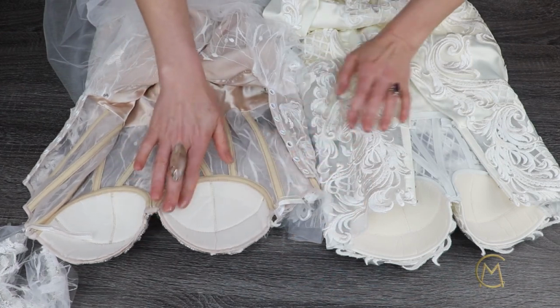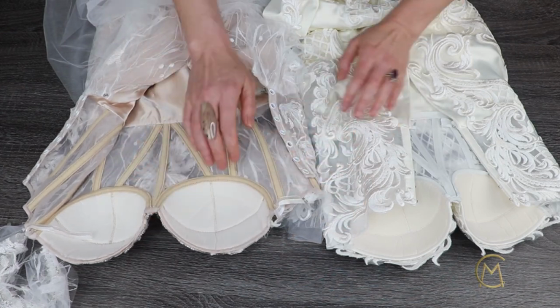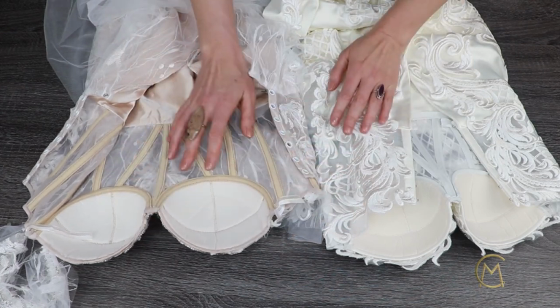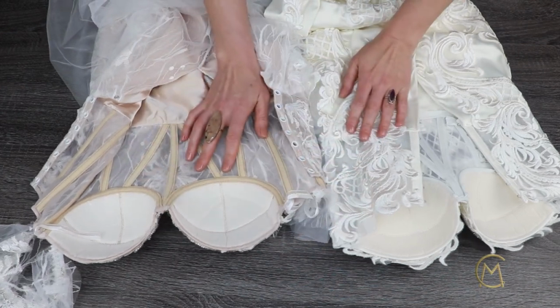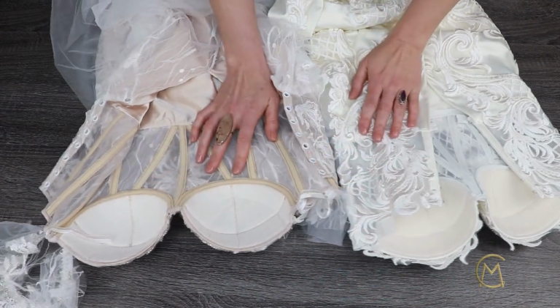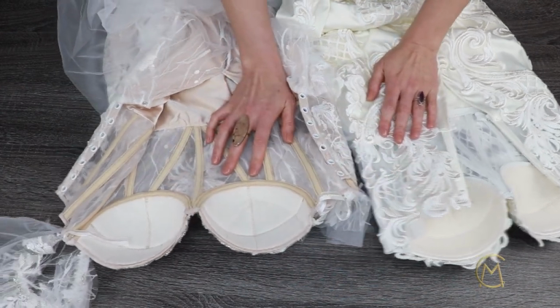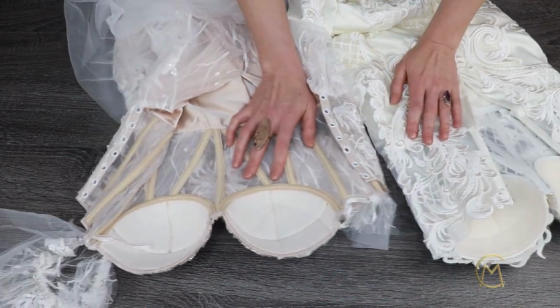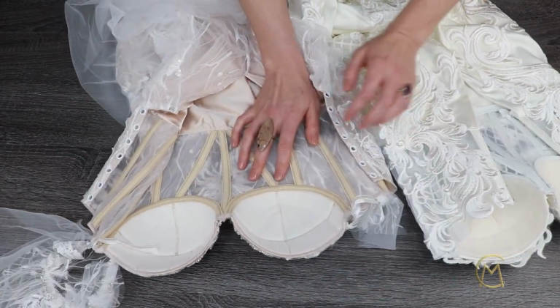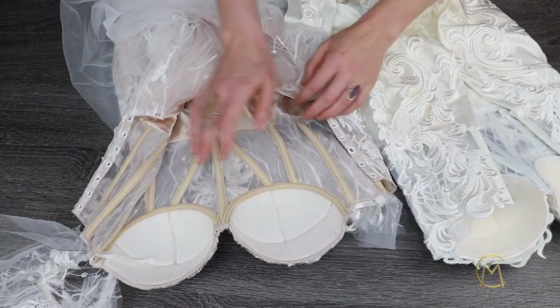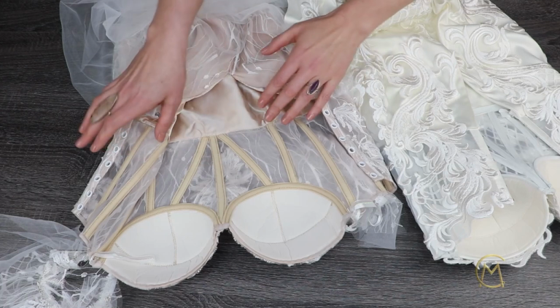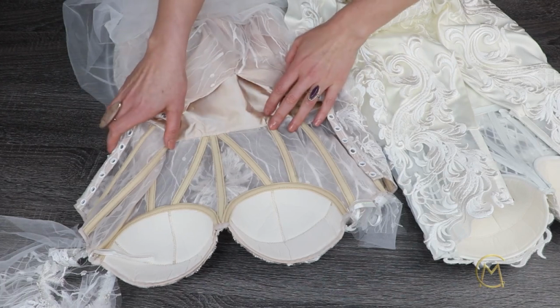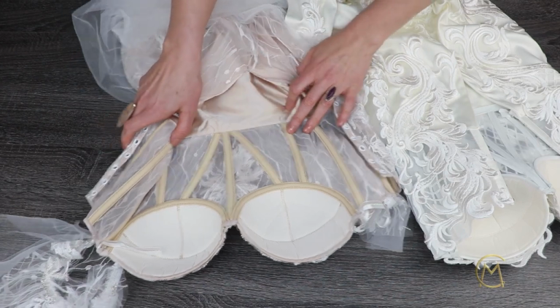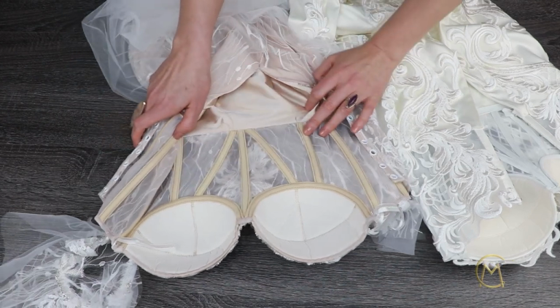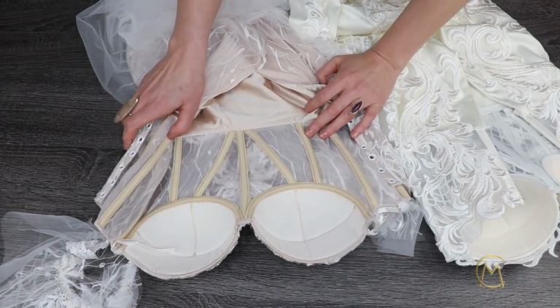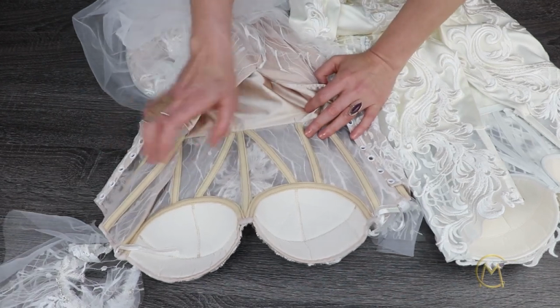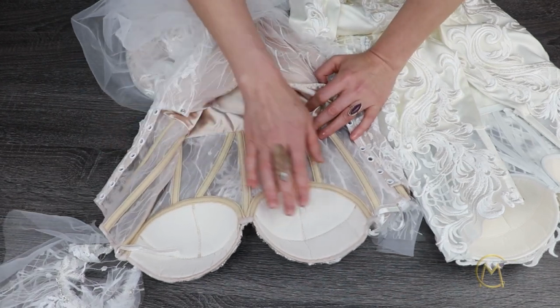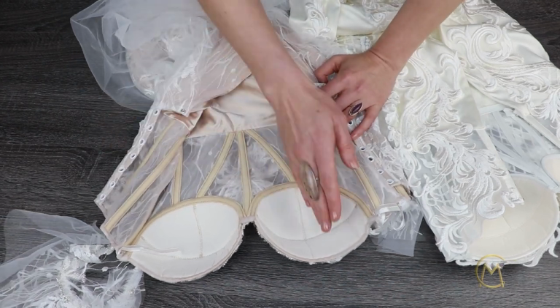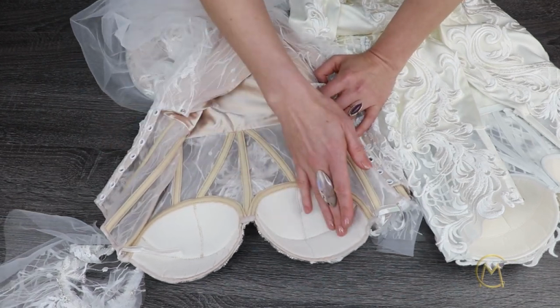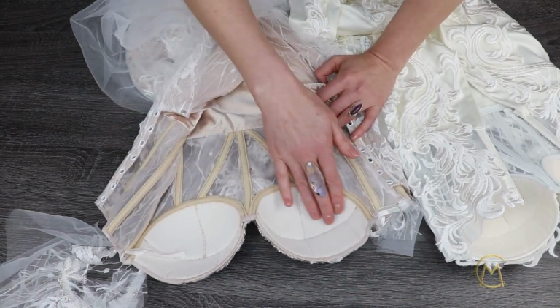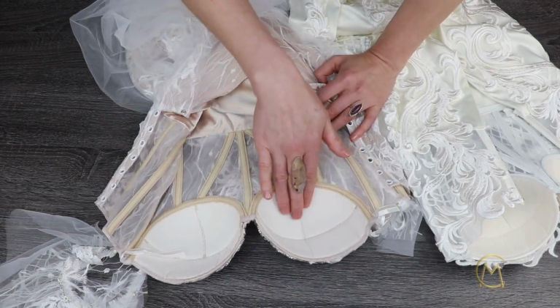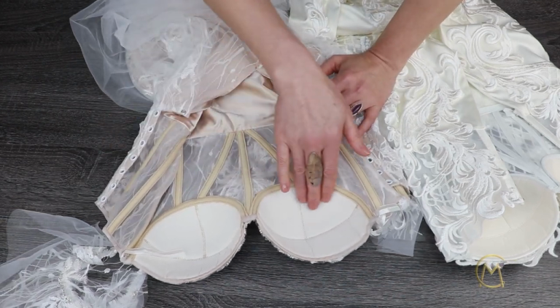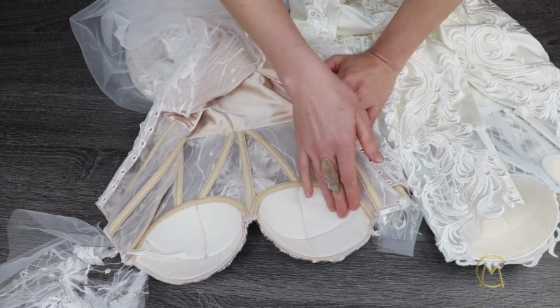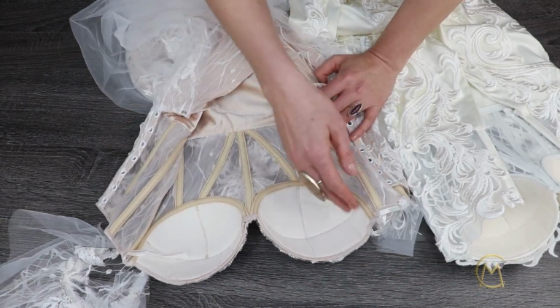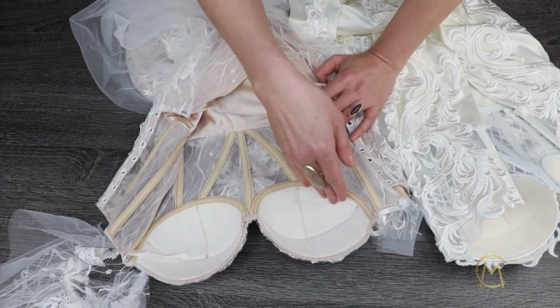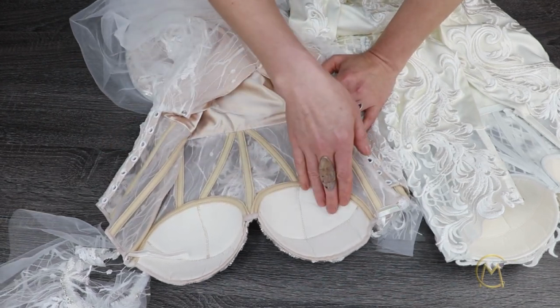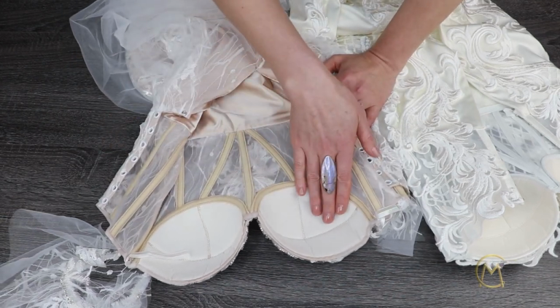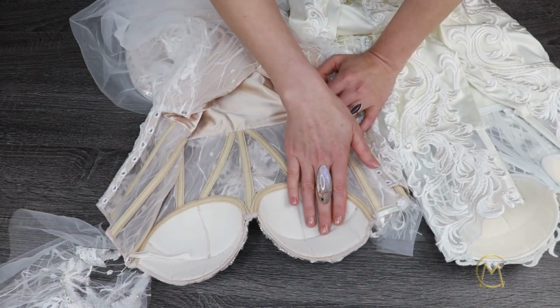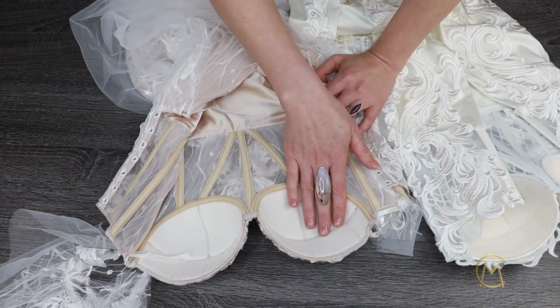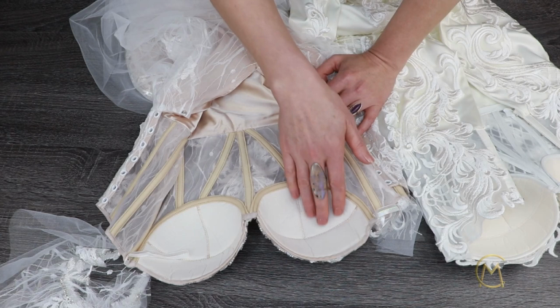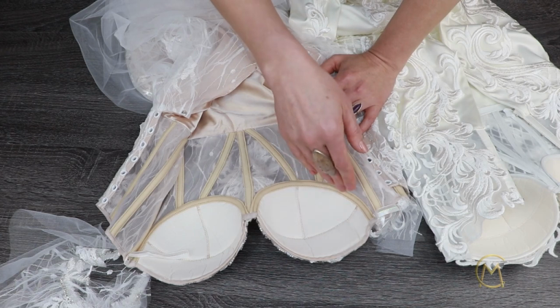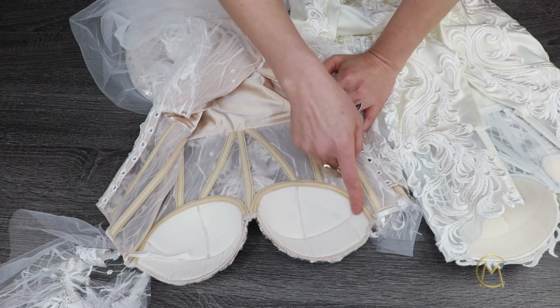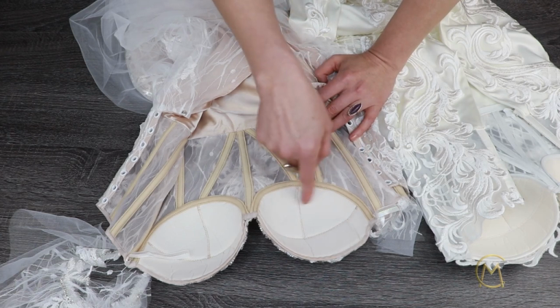If your client needs a push-up, you can simply sew a foam push-up onto the cups from the inside.